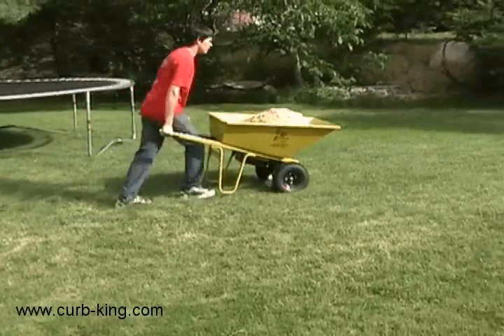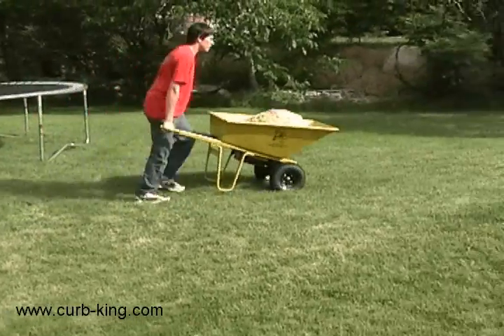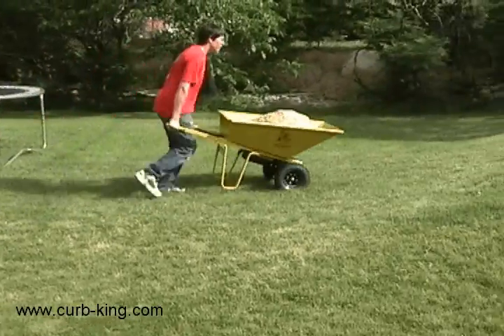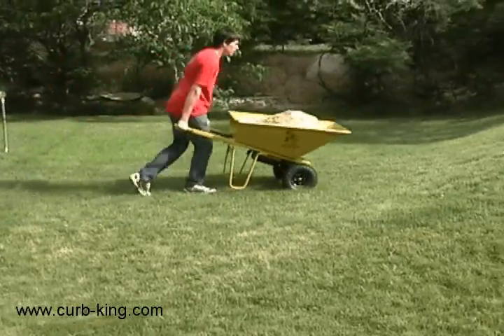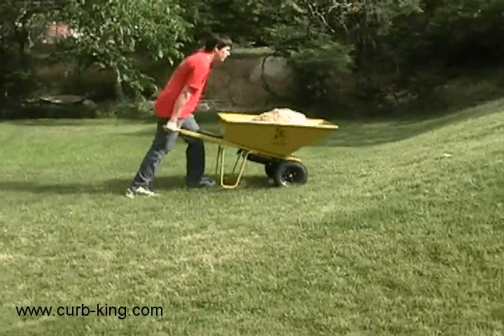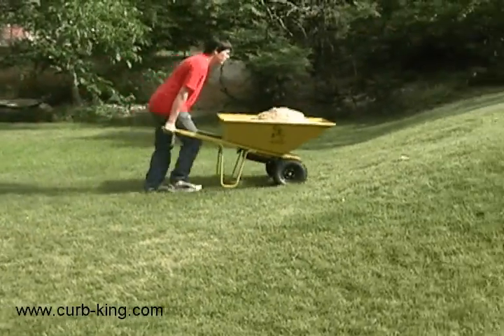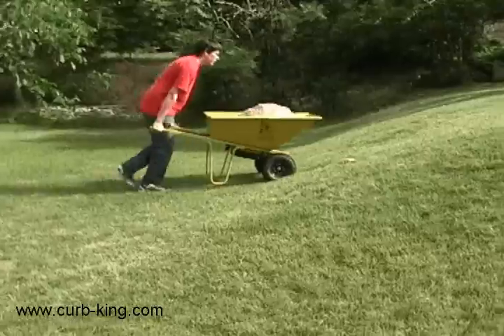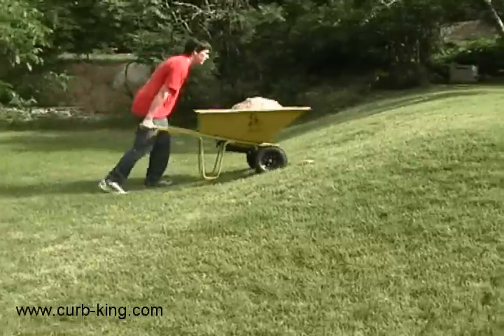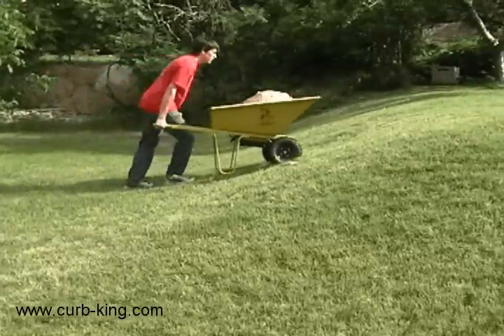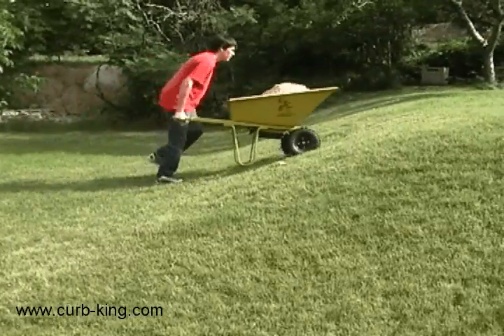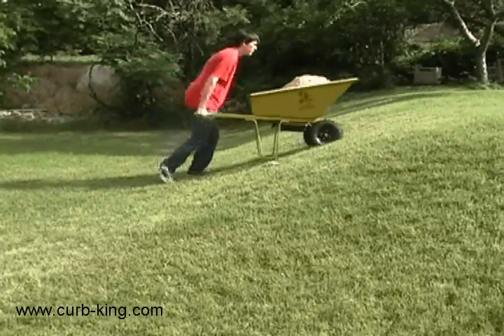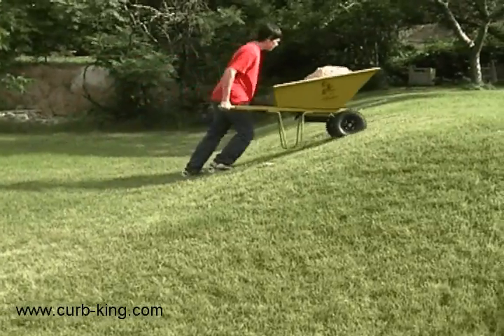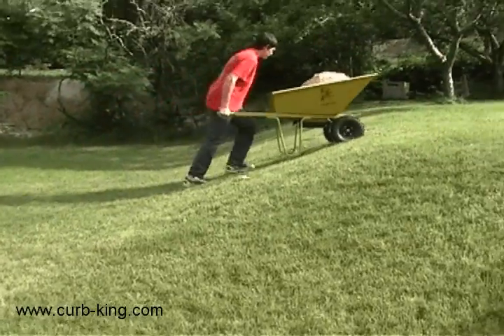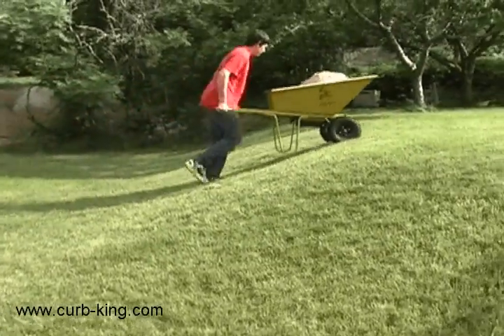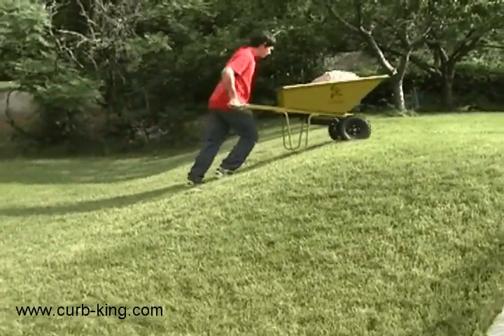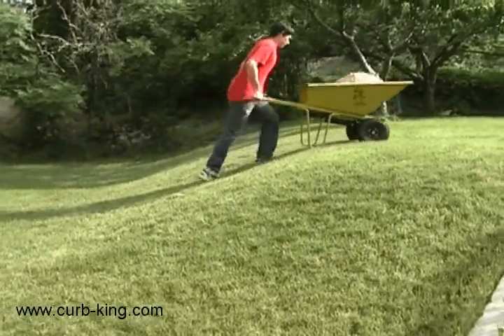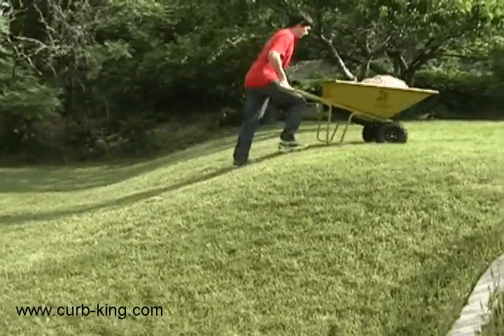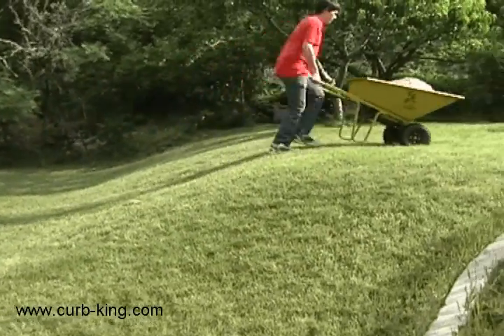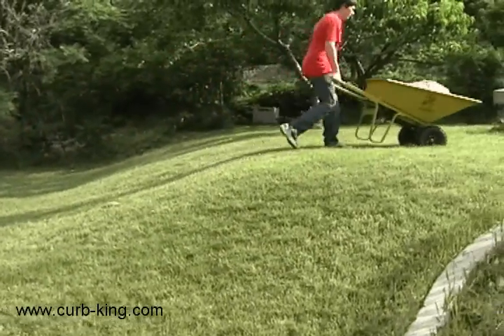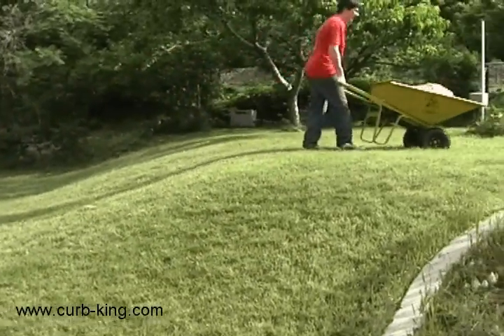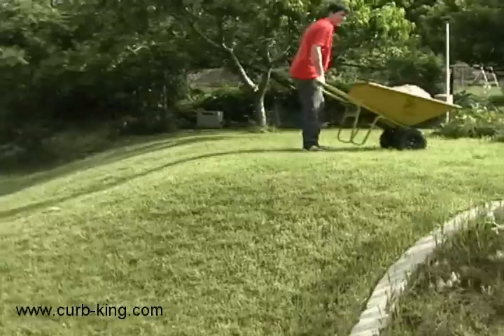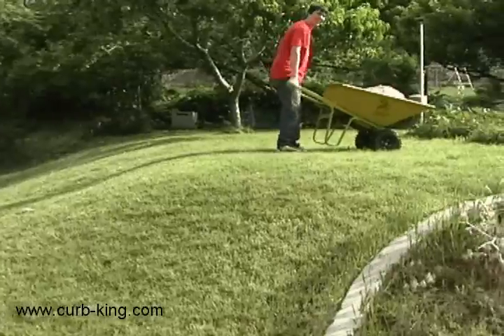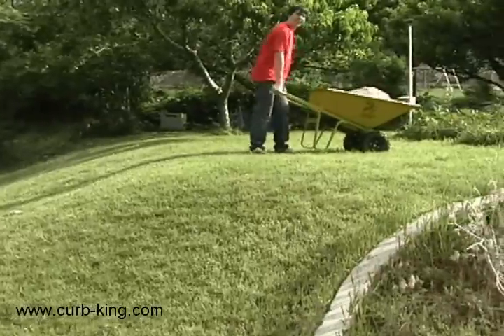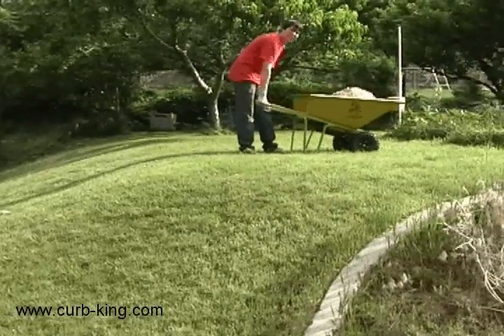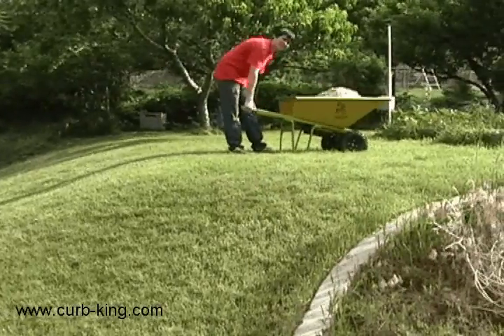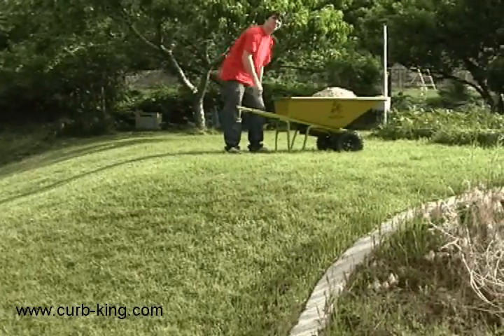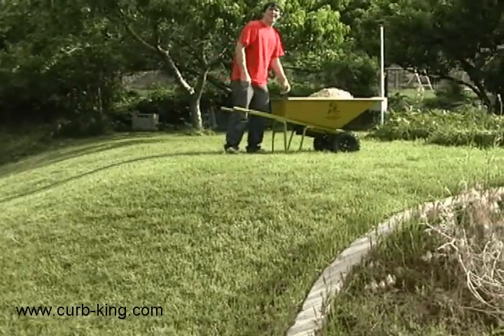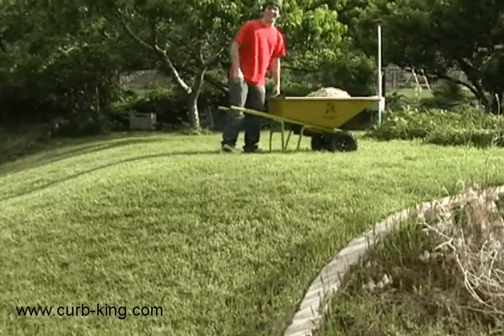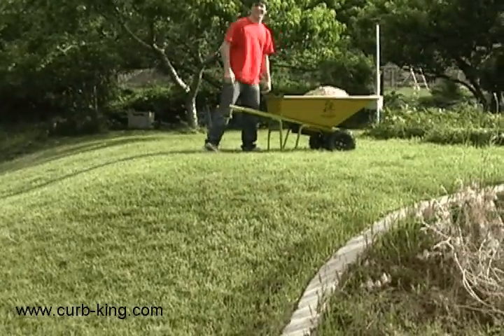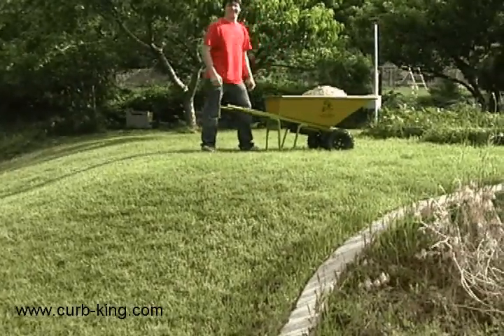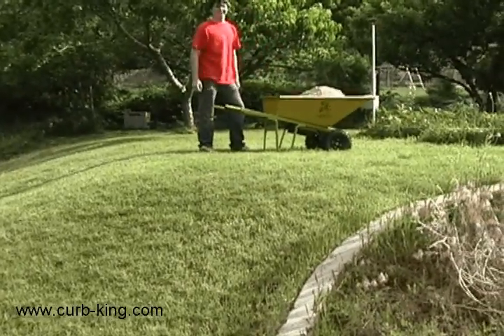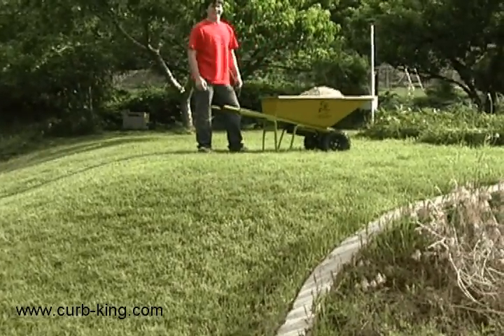A powered wheelbarrow removes much of the work of pushing a wheelbarrow. Simply stand and operate a throttle — the wheelbarrow does the work. It allows you to climb over terrain that you could not attempt with a standard wheelbarrow.